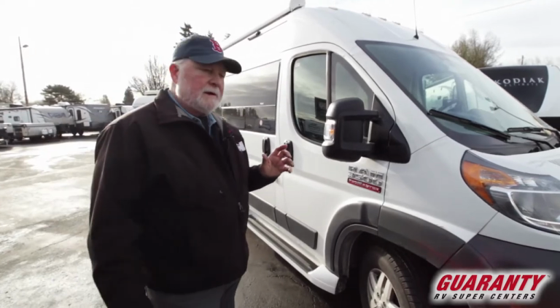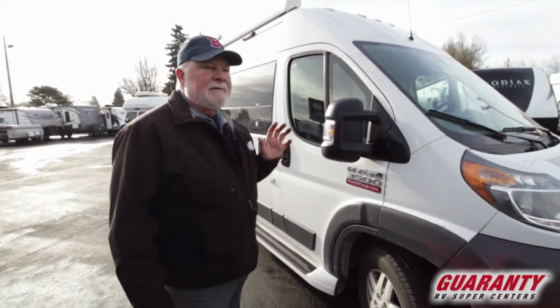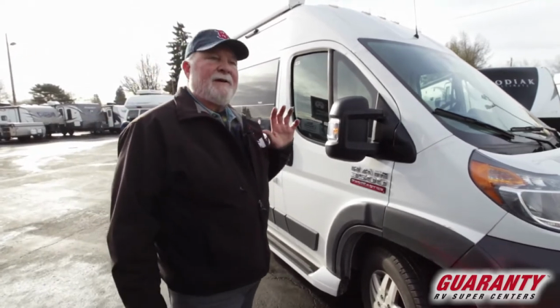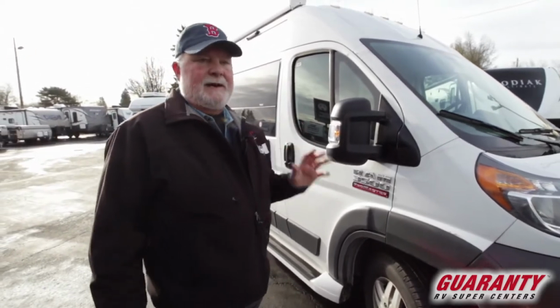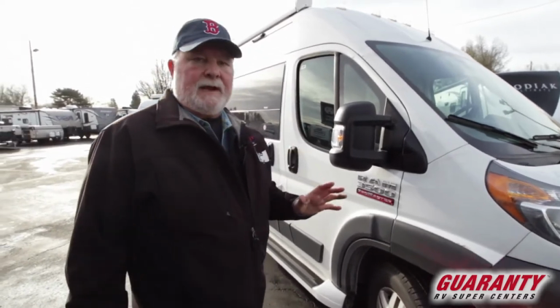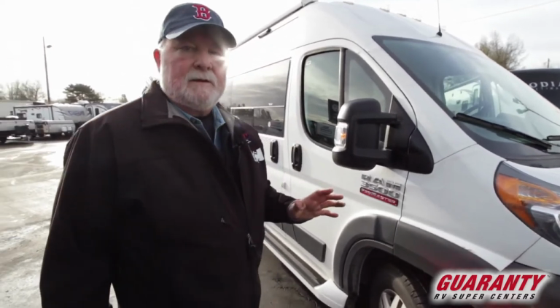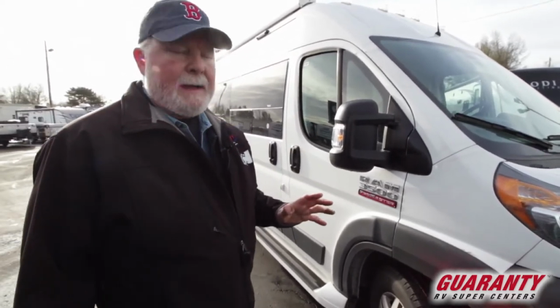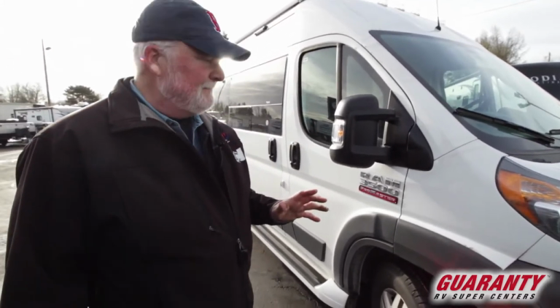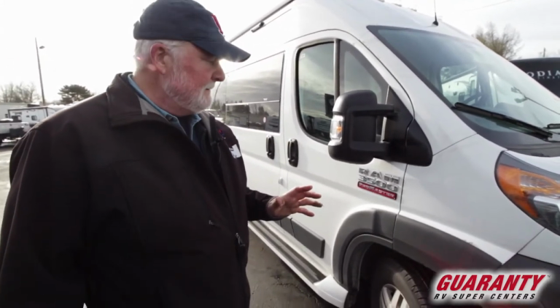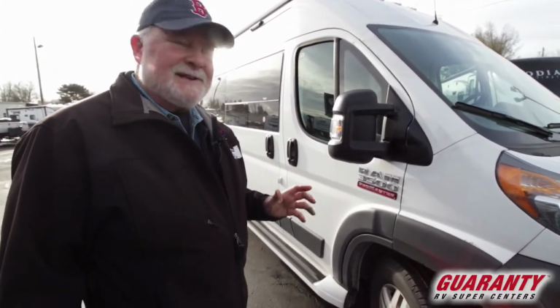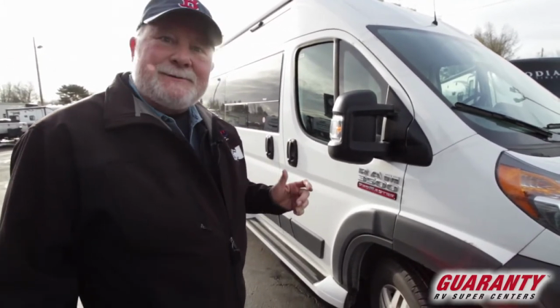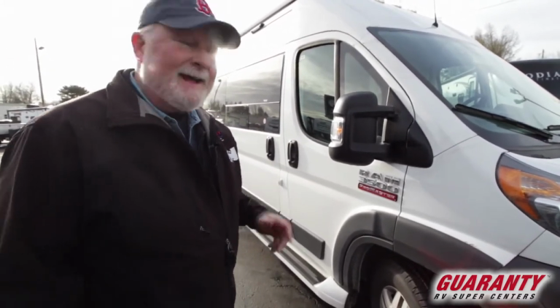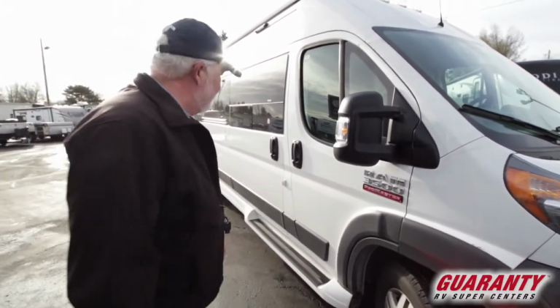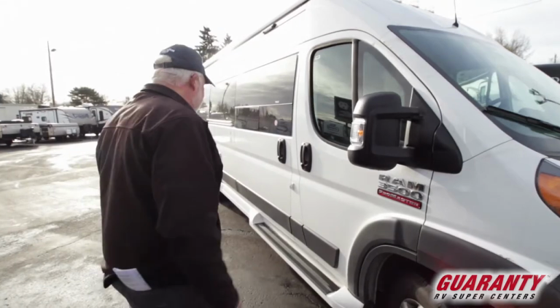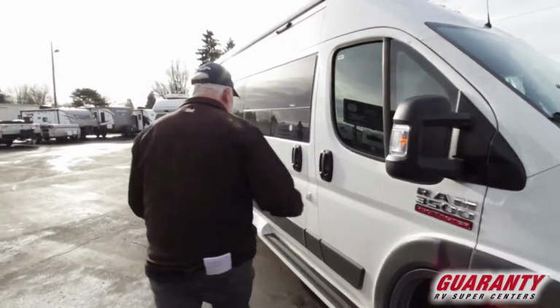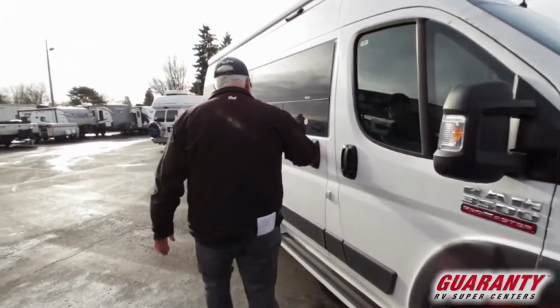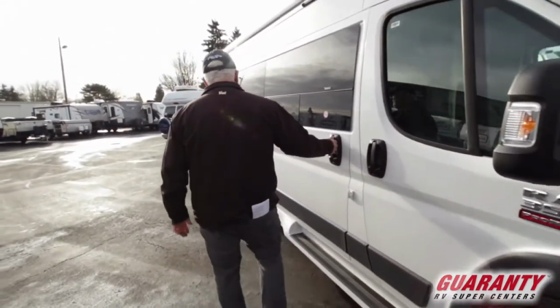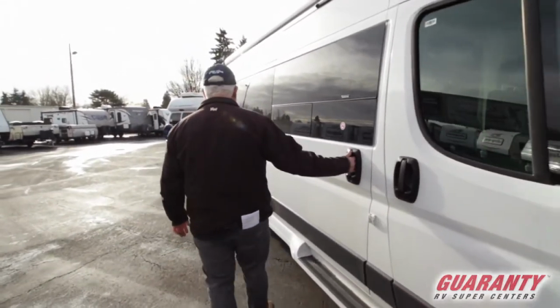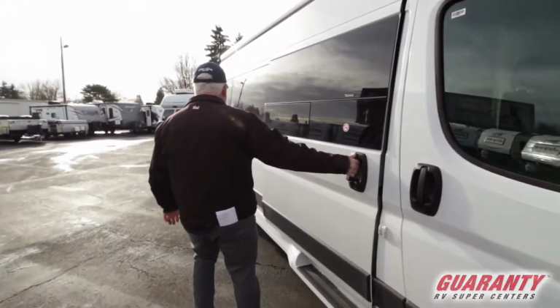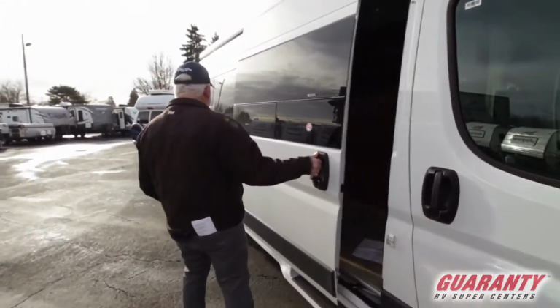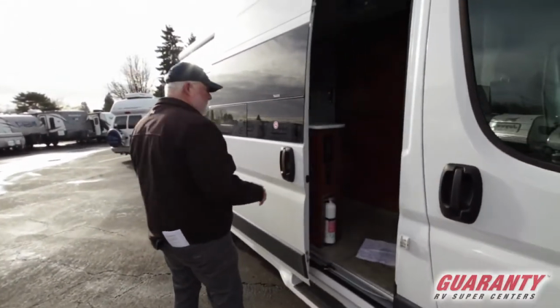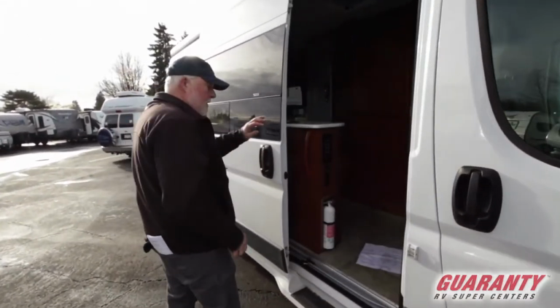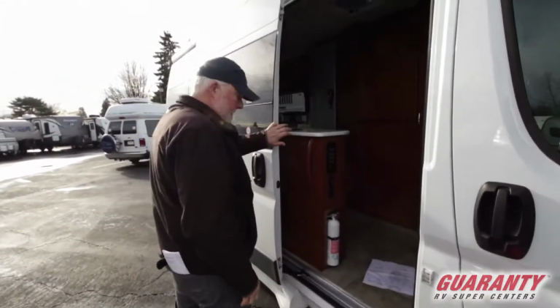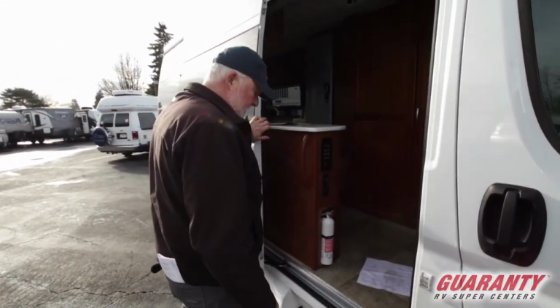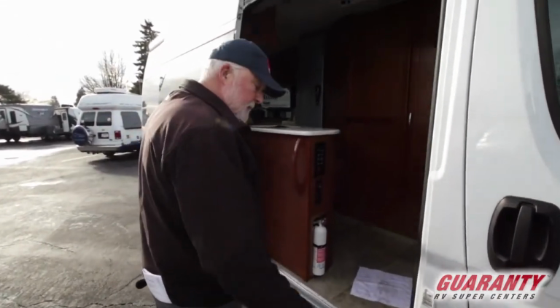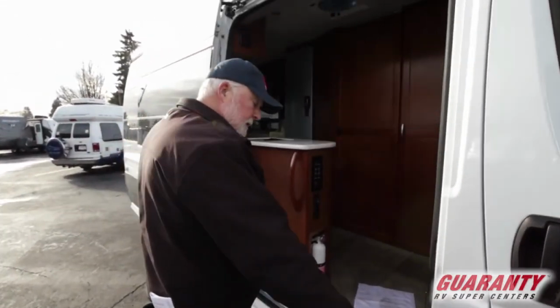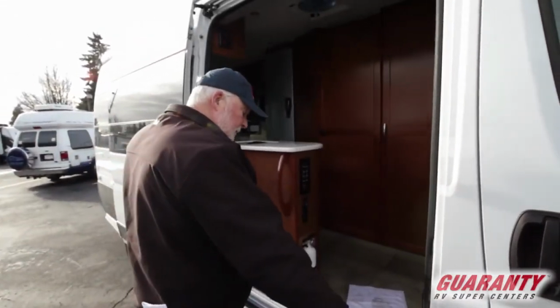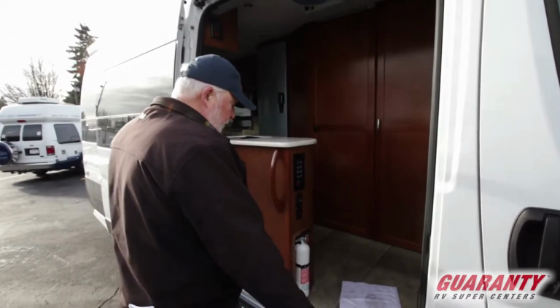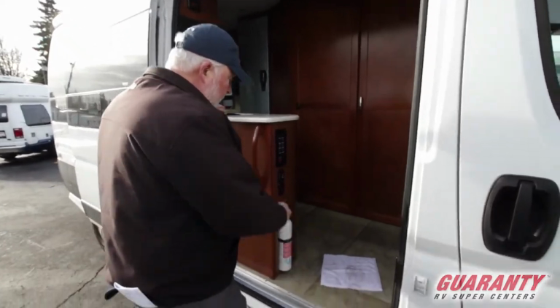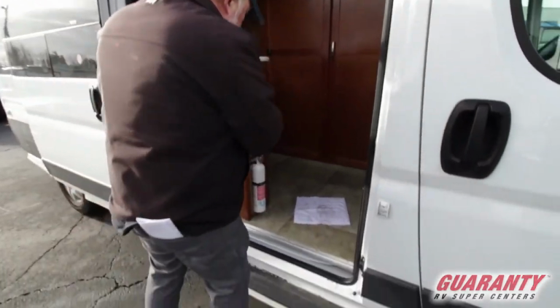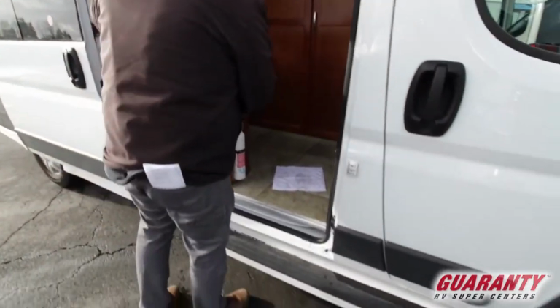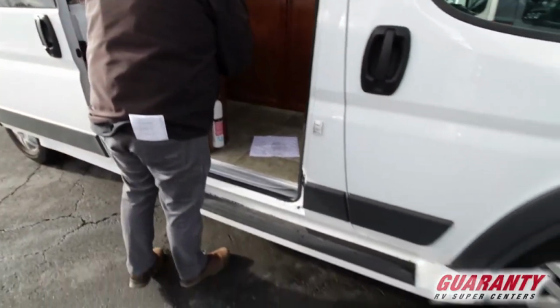Save yourself a ton of money. Let's go inside. Nice big entry door, good running board, plenty of room to get in and out.